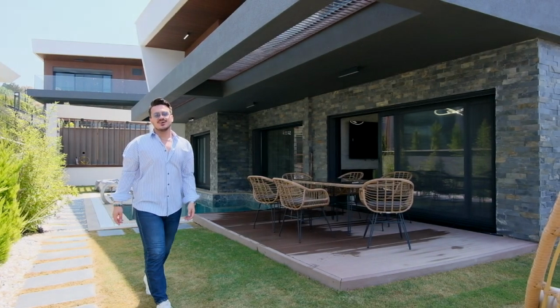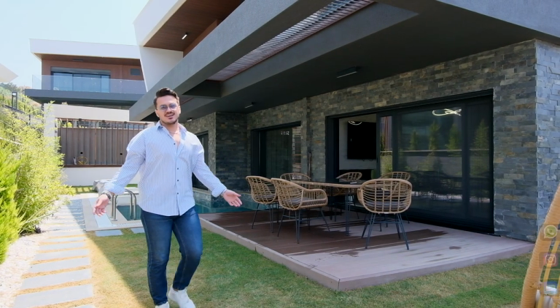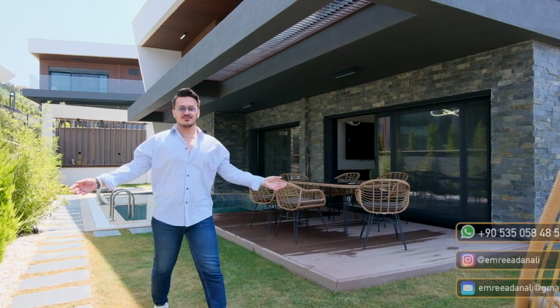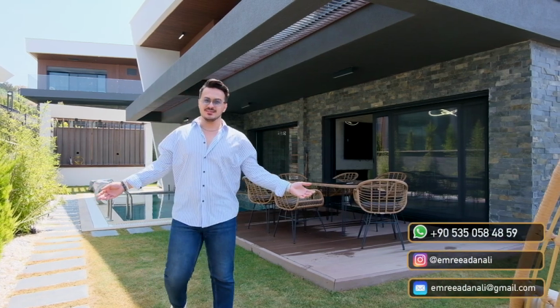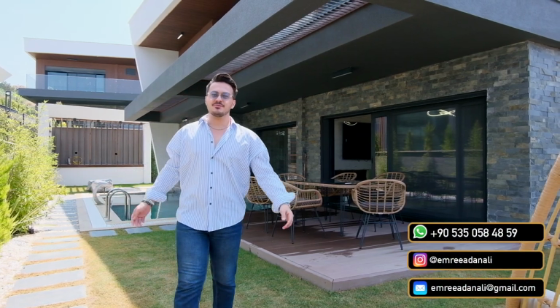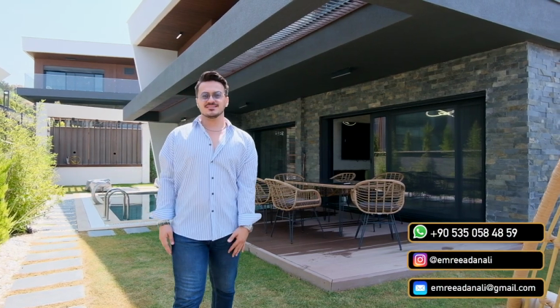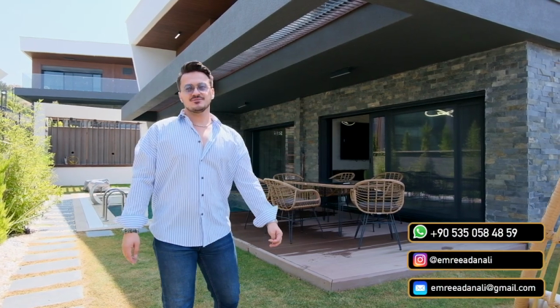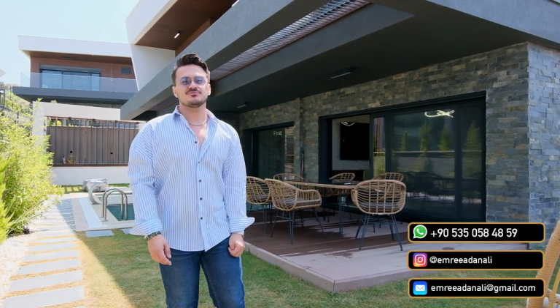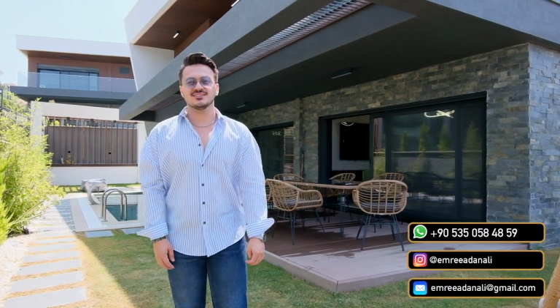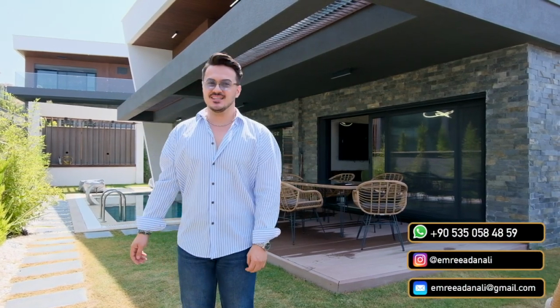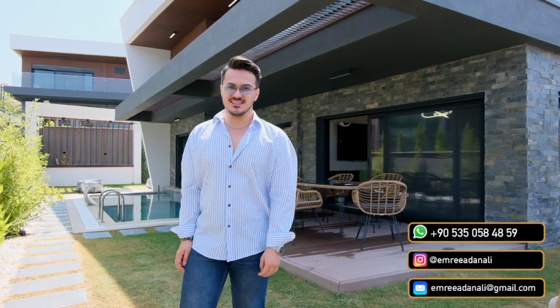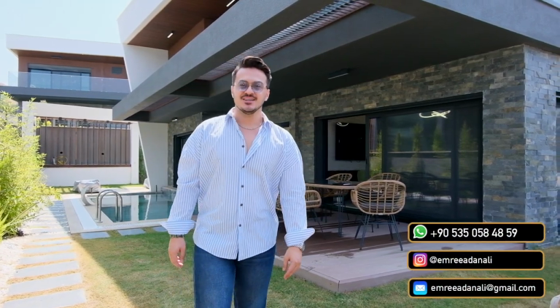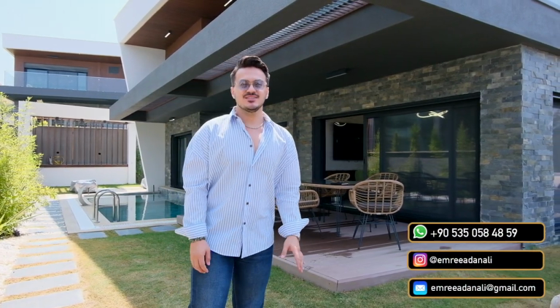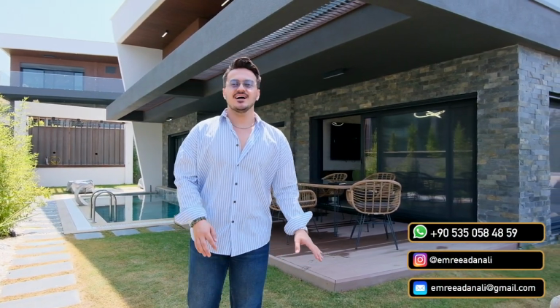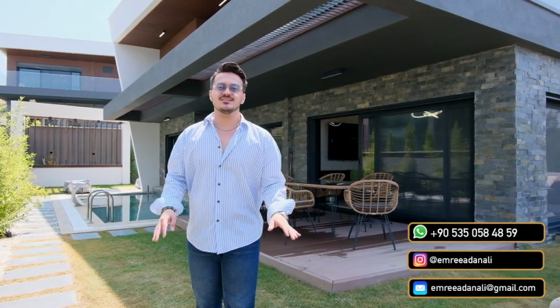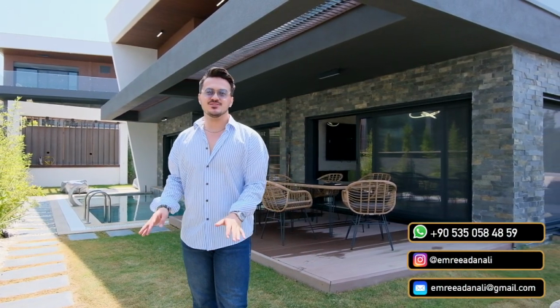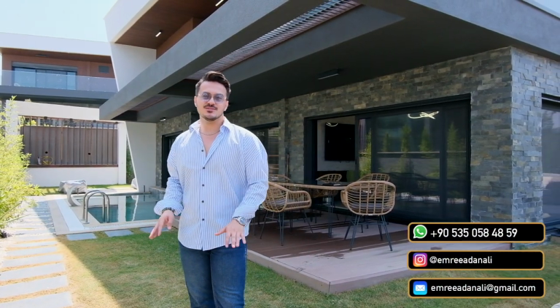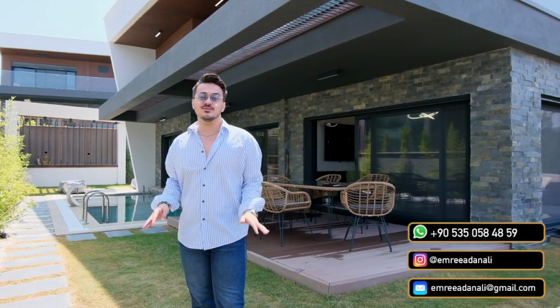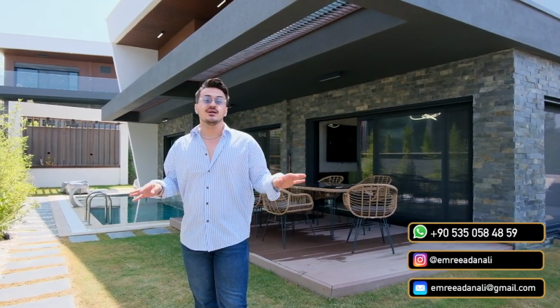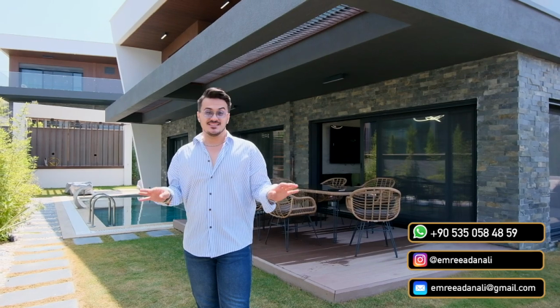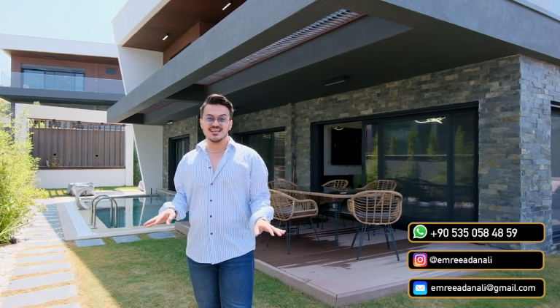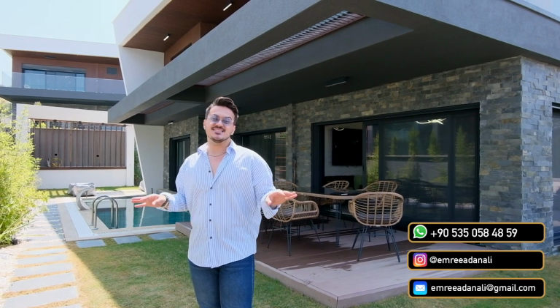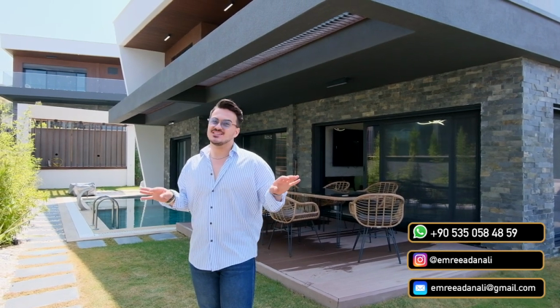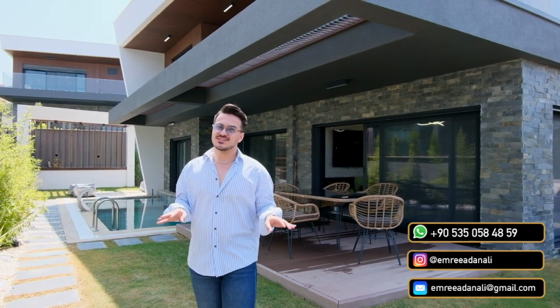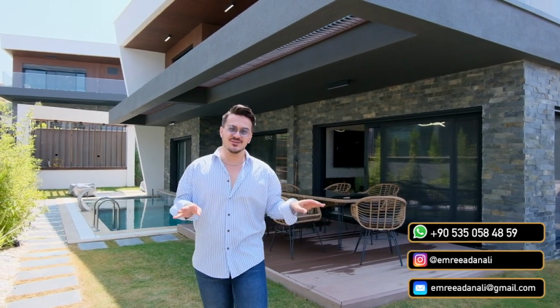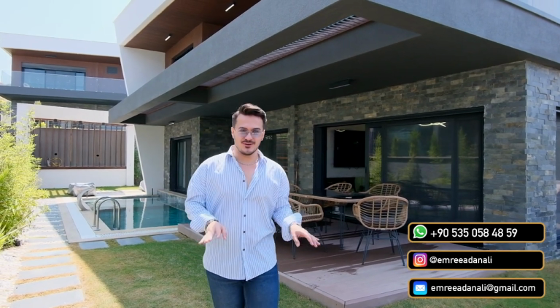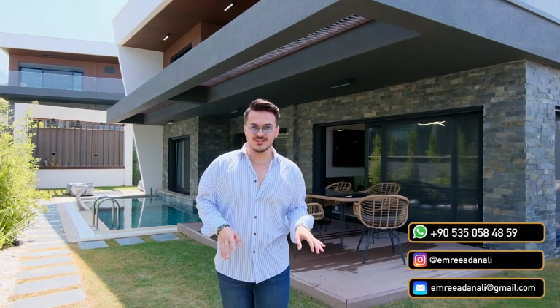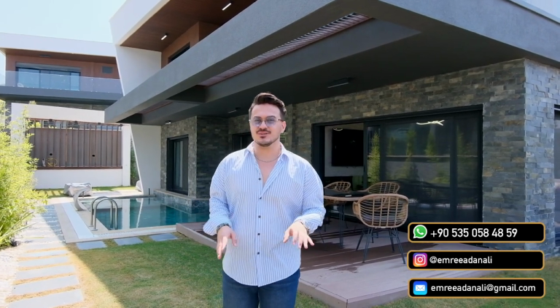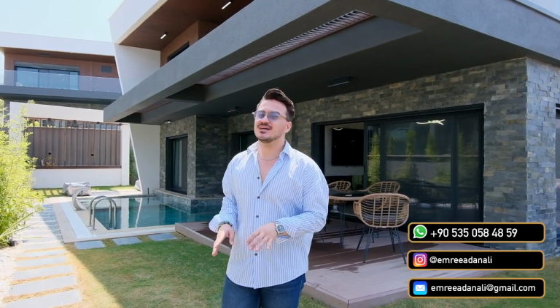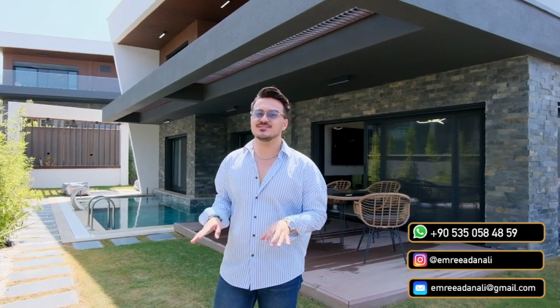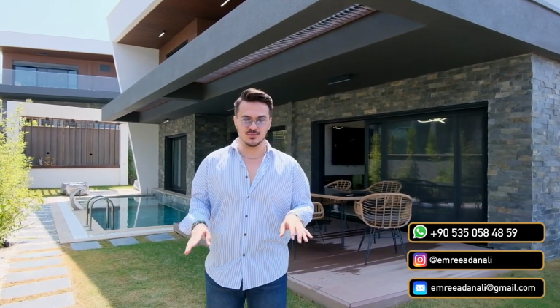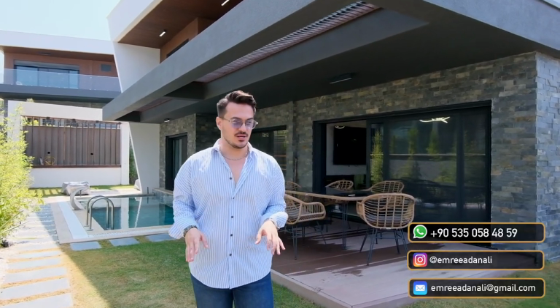Hello everyone. I'm Emre Adanalı from Cihan Real Estate. Today I will introduce you to a Detached Luxury 4 plus 1 Villa in Soğucak.